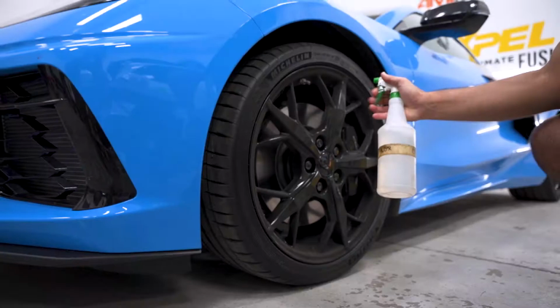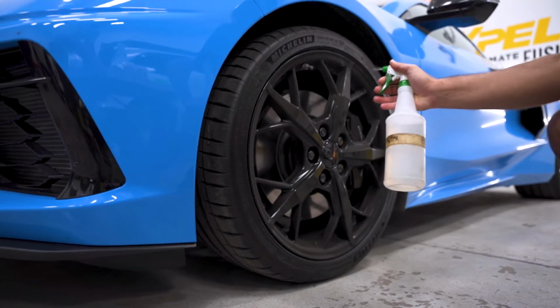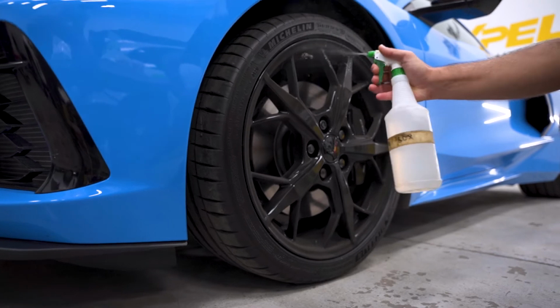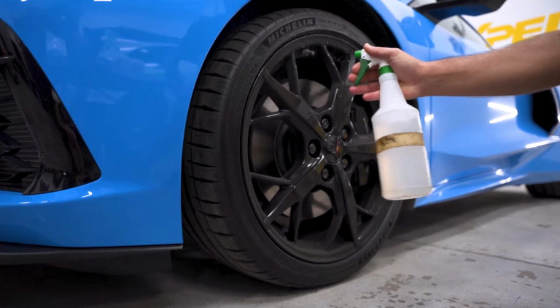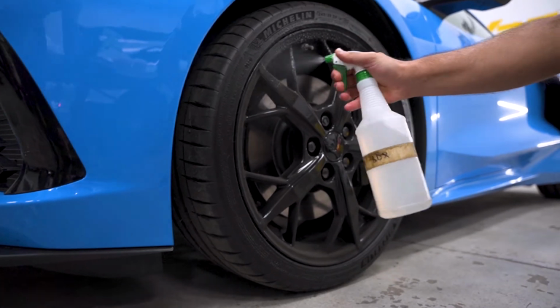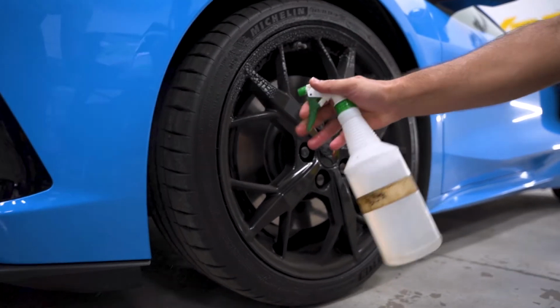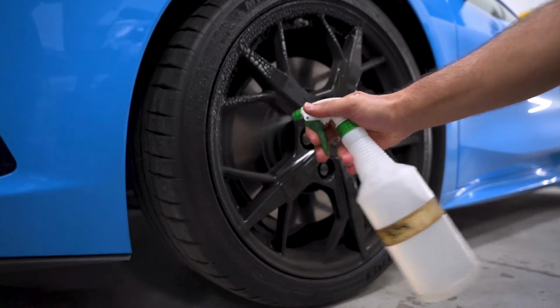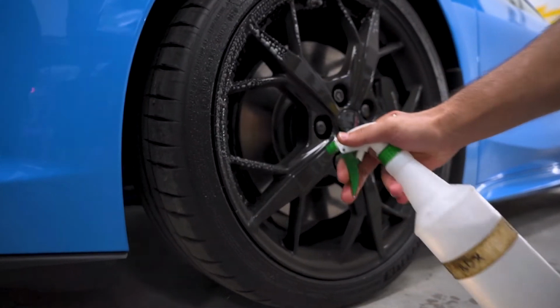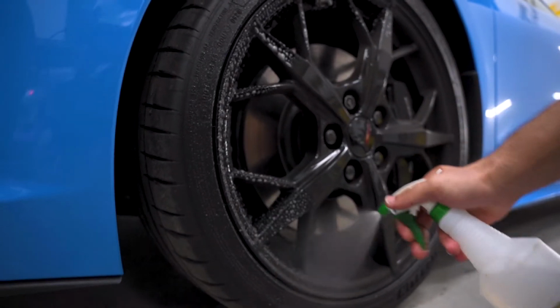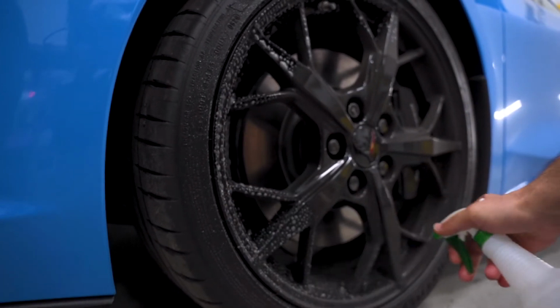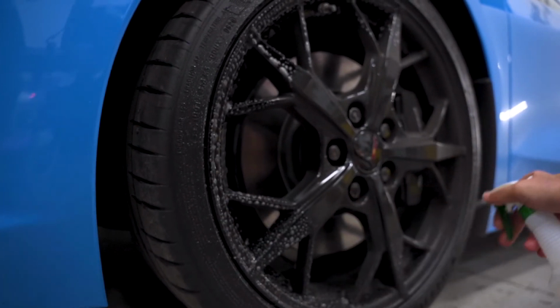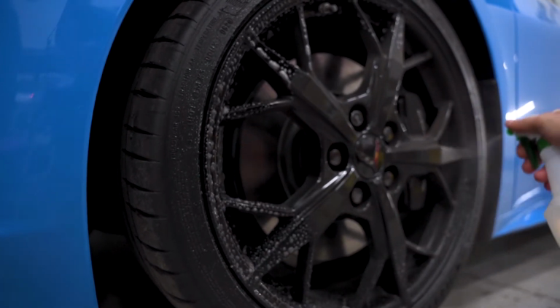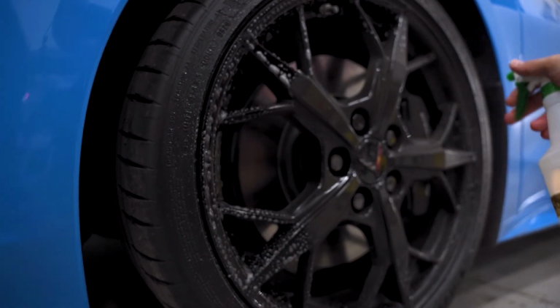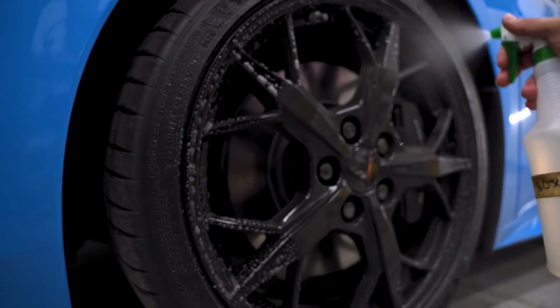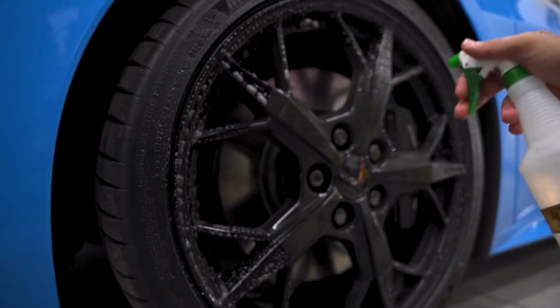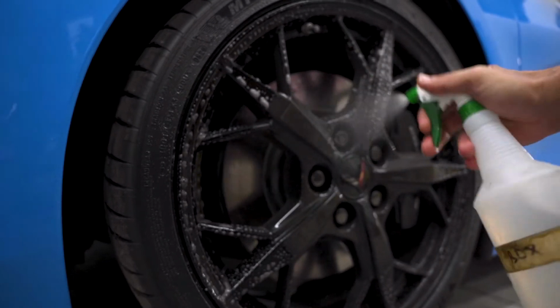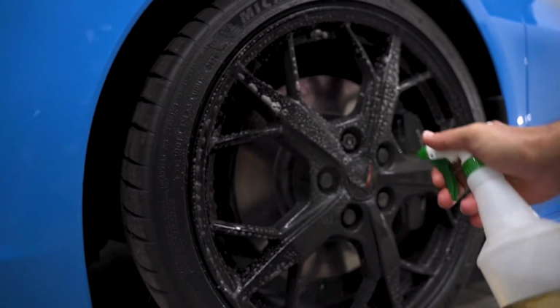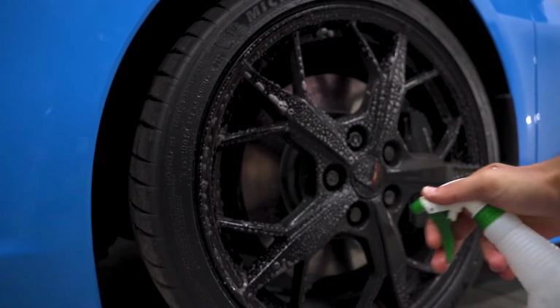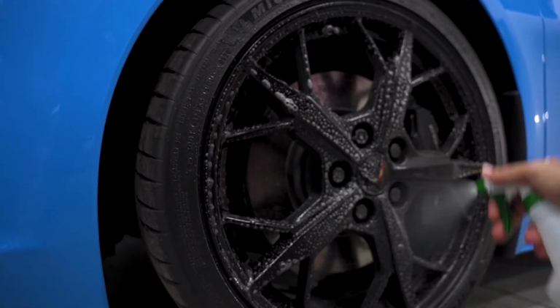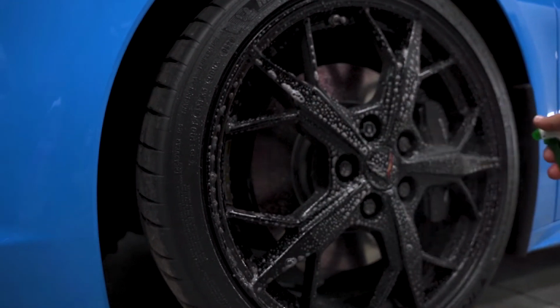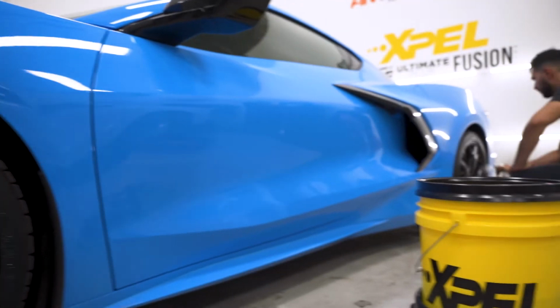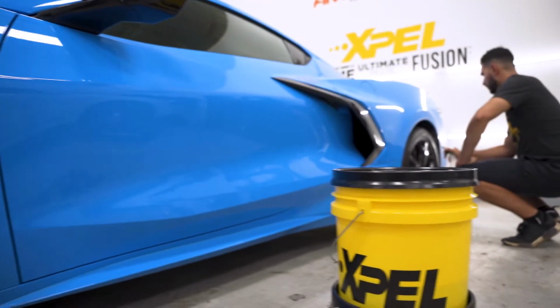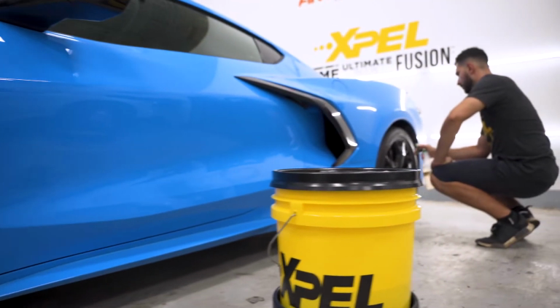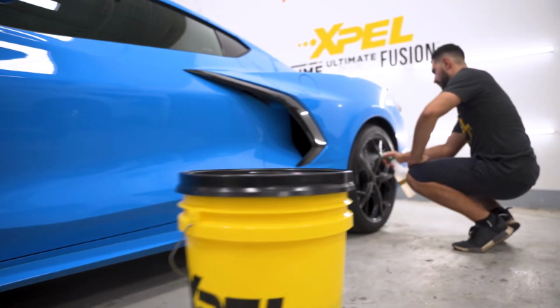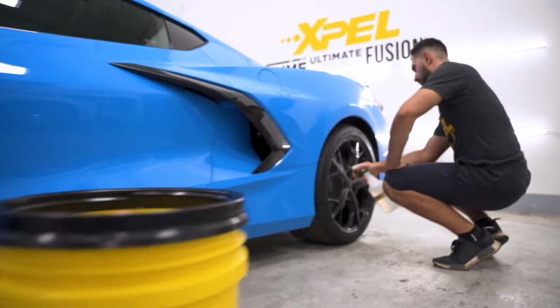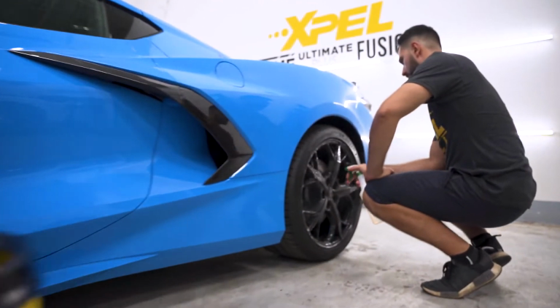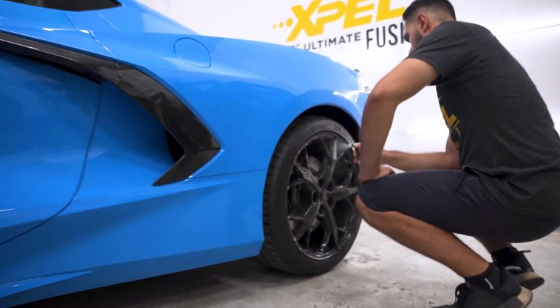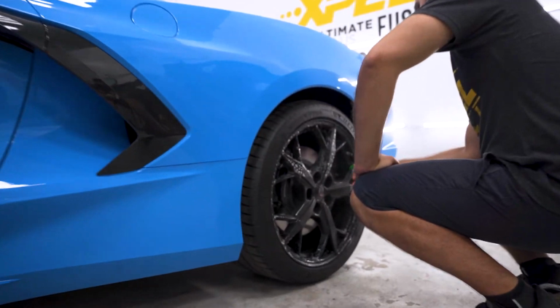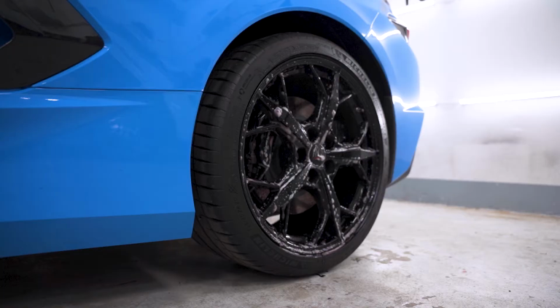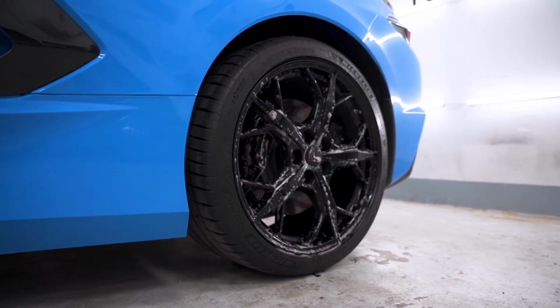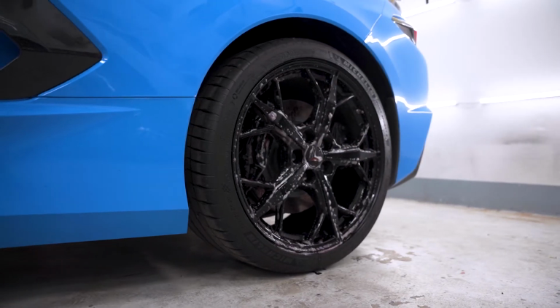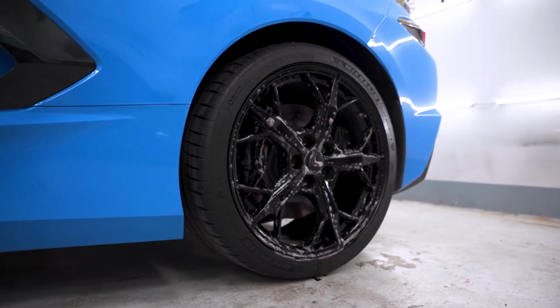The first step in our wash is going to be de-ironing. We're going to use a de-ironing solution — today we're using BDX, a product from 3D Detailing. The purpose of this is to remove any kind of minerals or contaminants that are in your paint and on your wheels from your brakes.